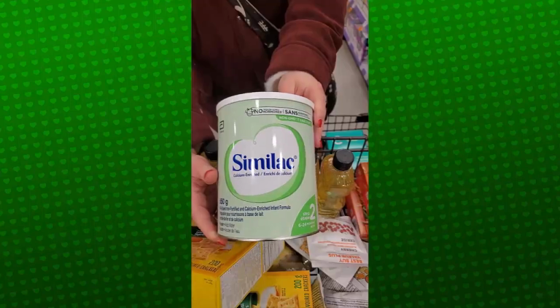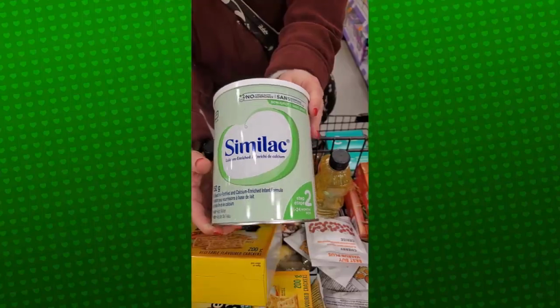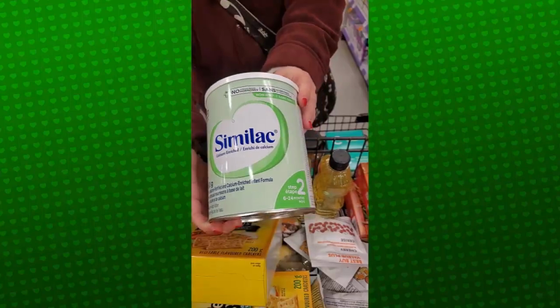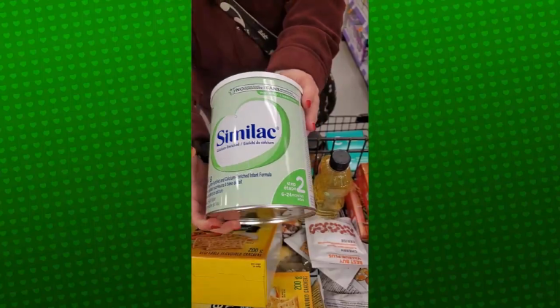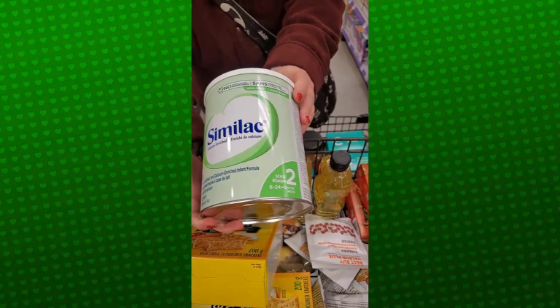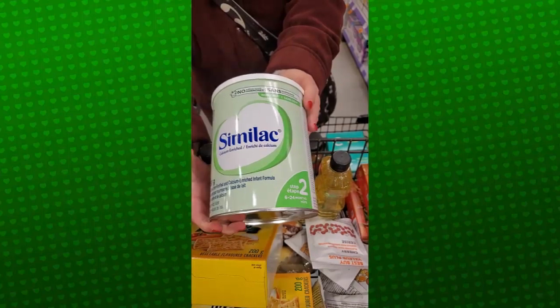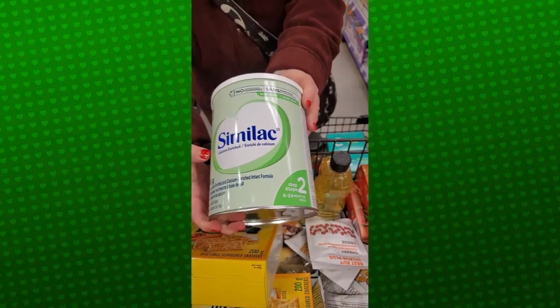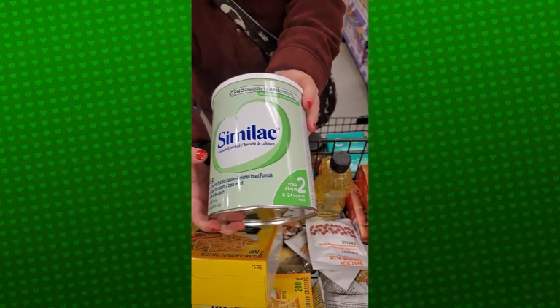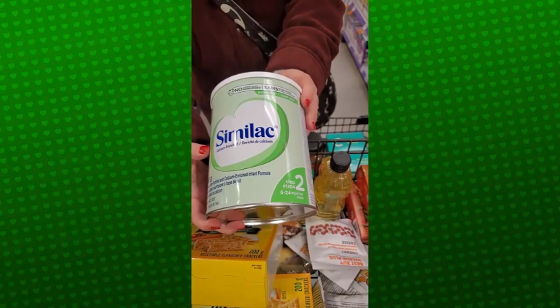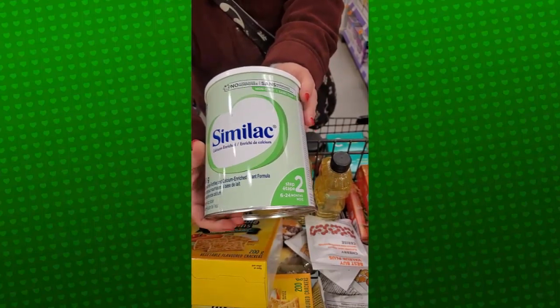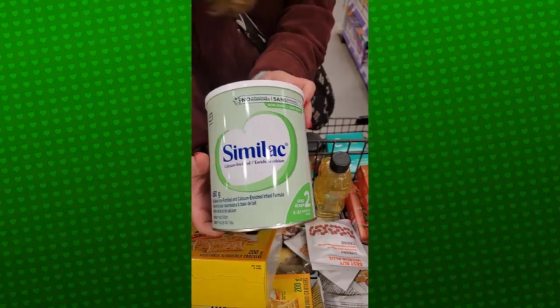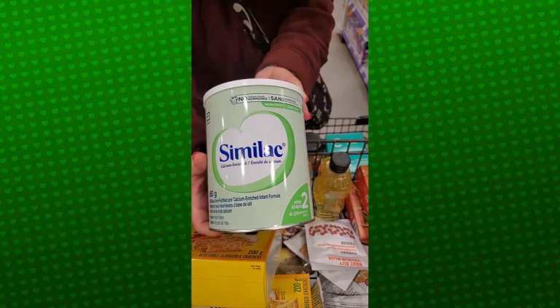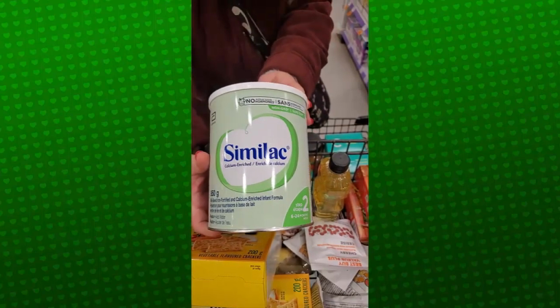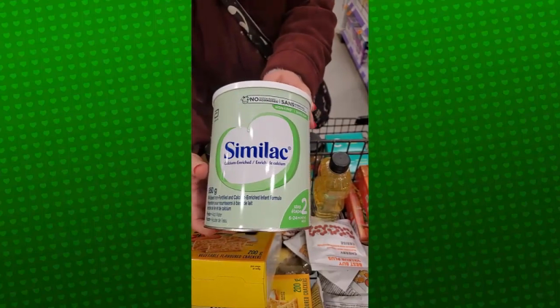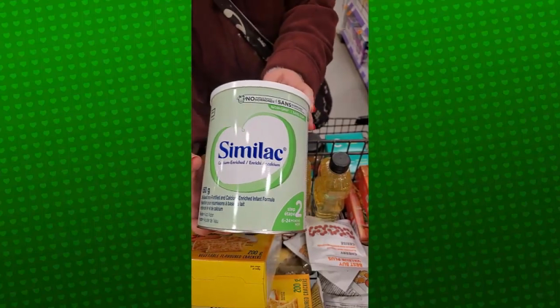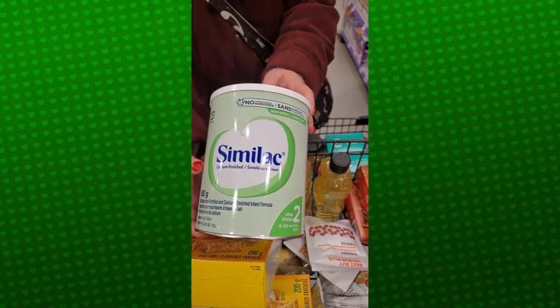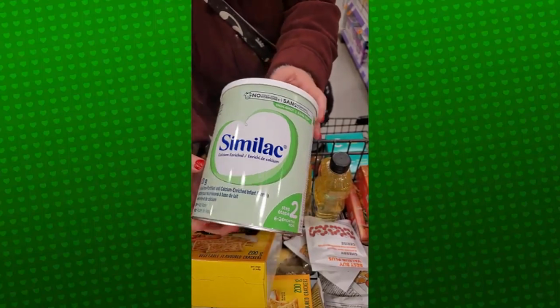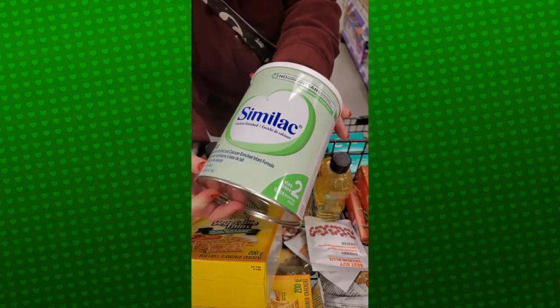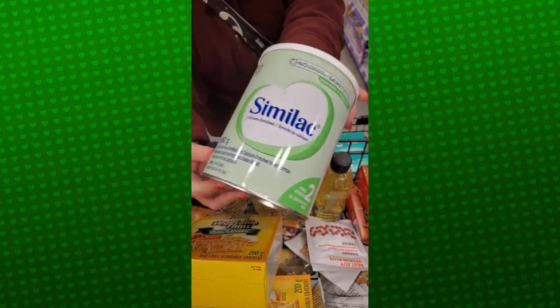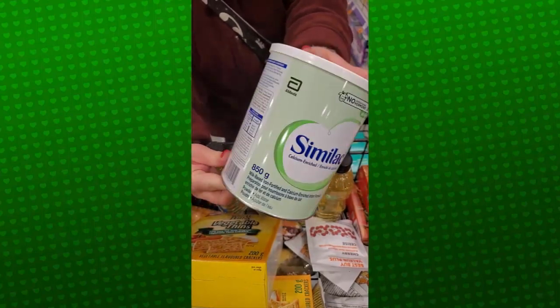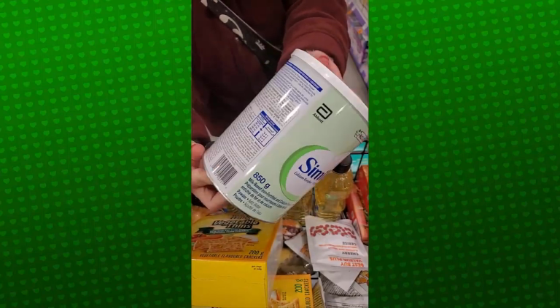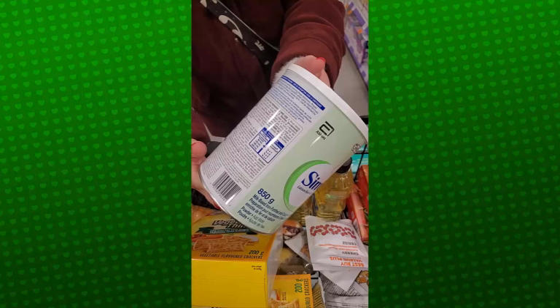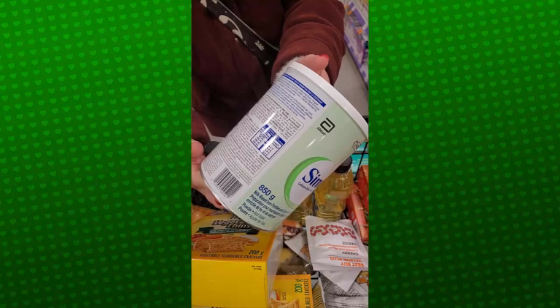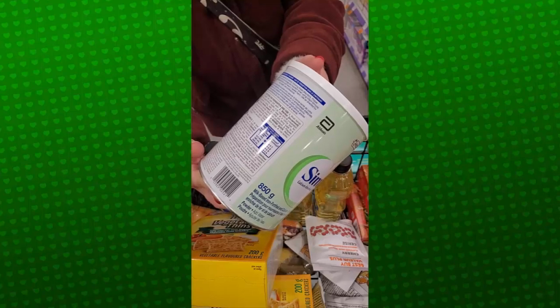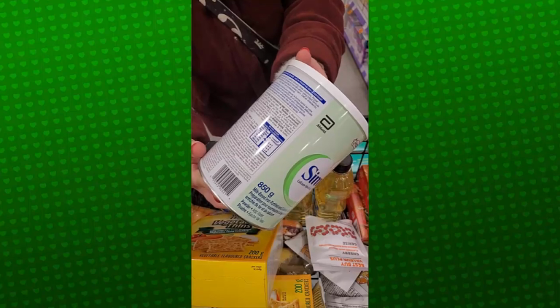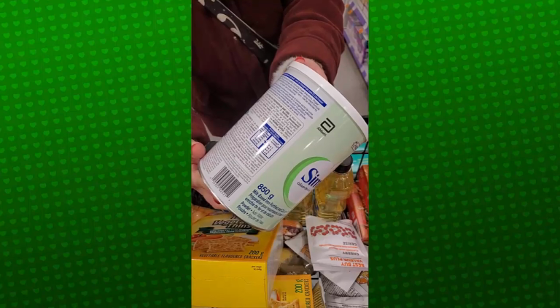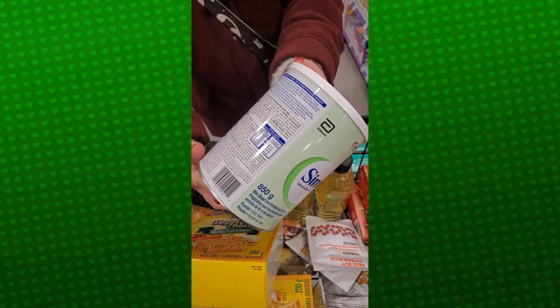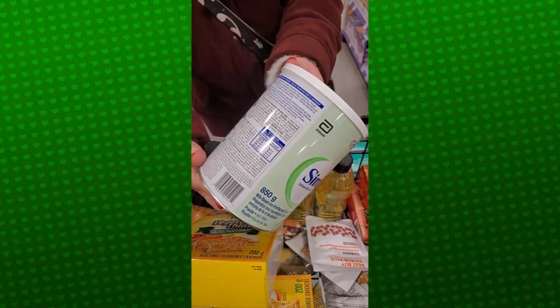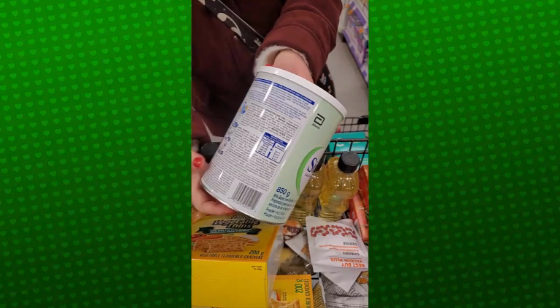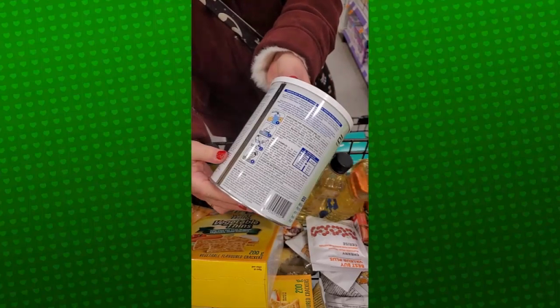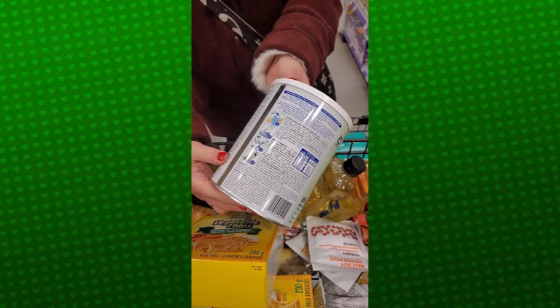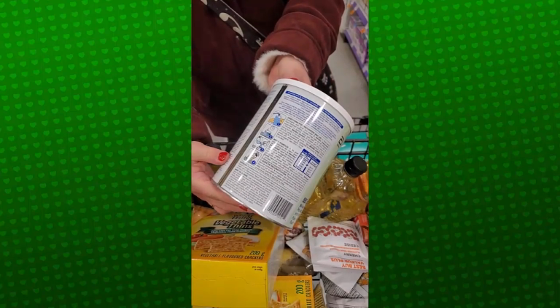We're getting some baby formula here from Similac. This one is $29.99 — just add the mix to the boiling water and you're good to go.